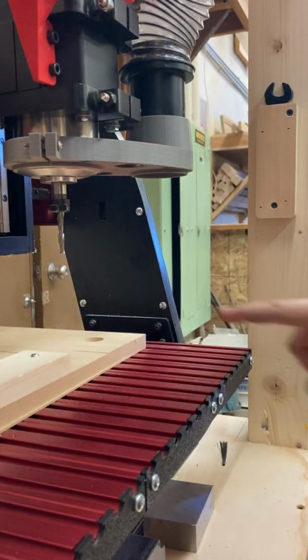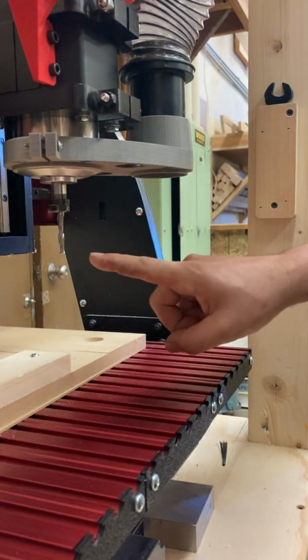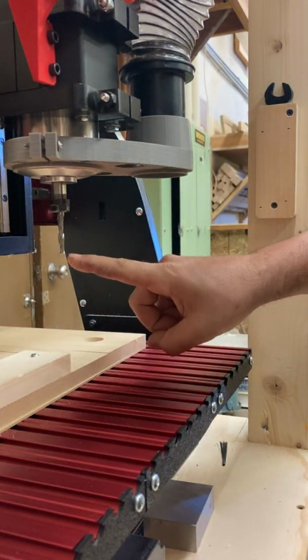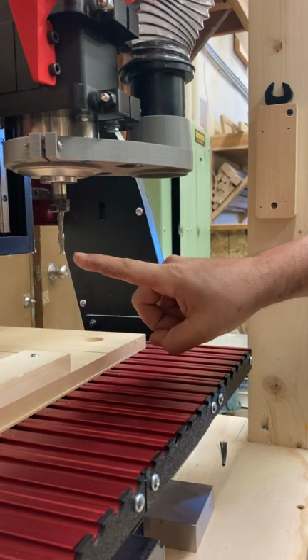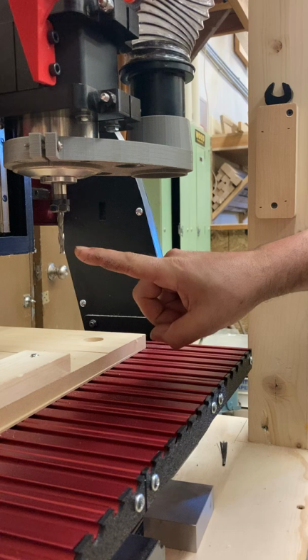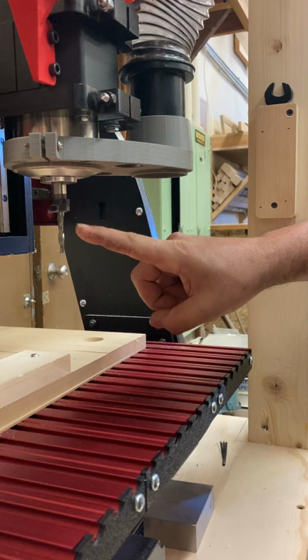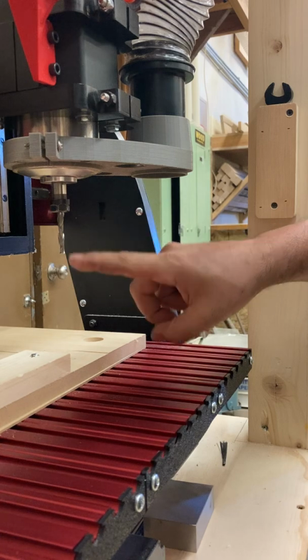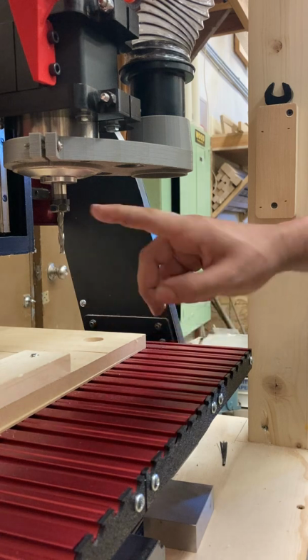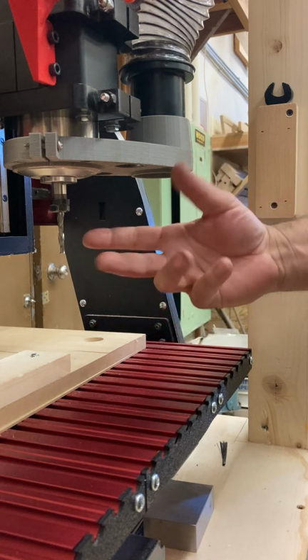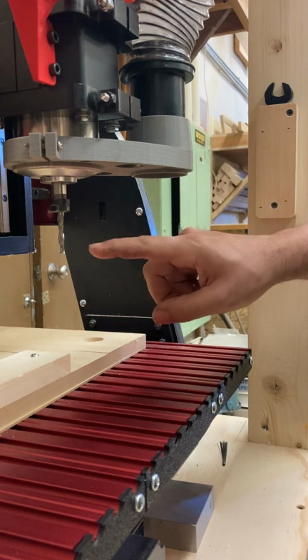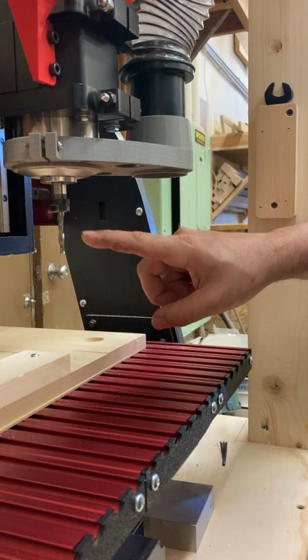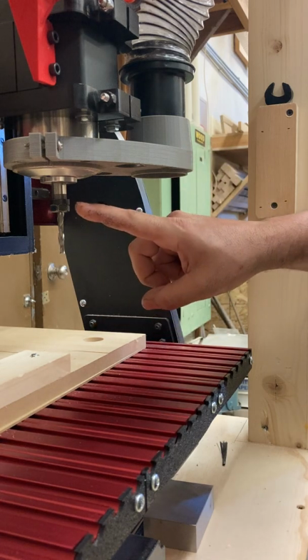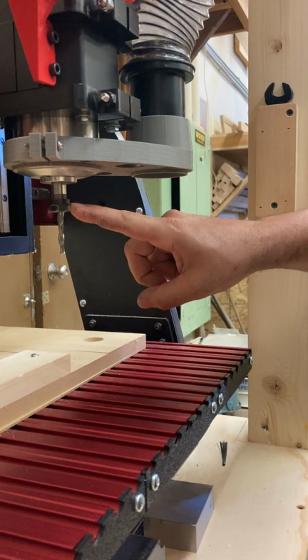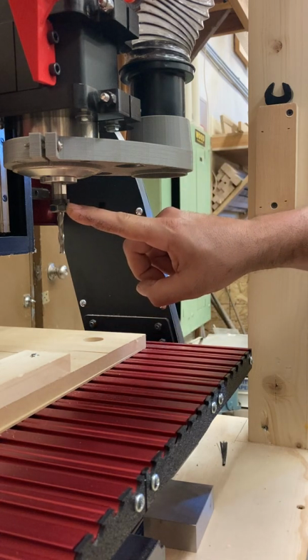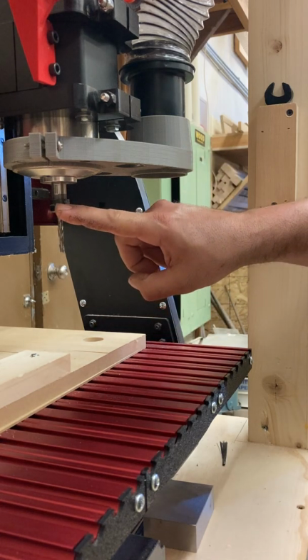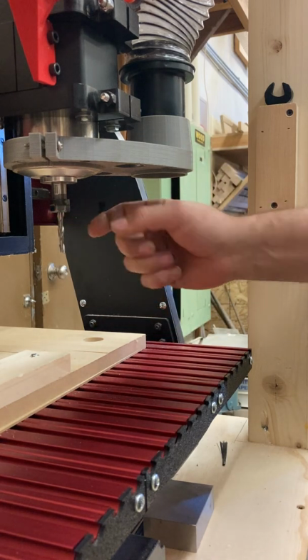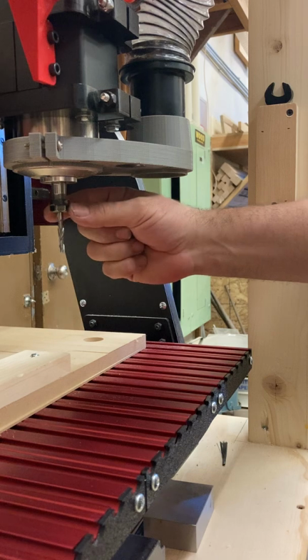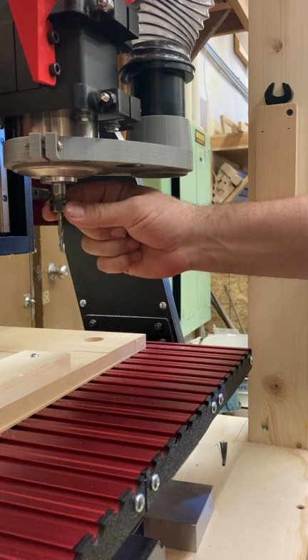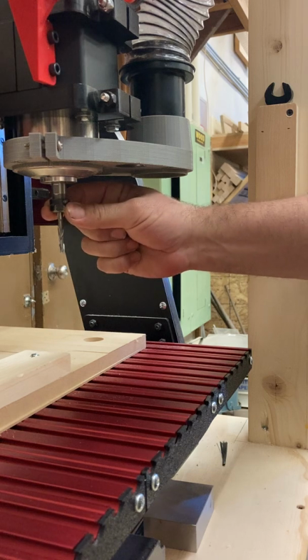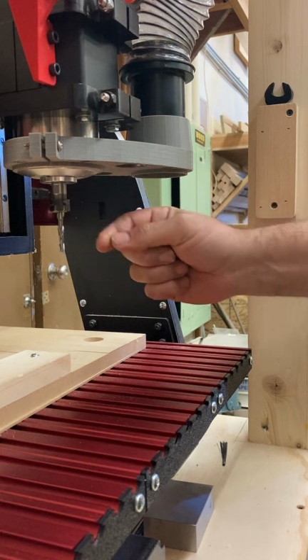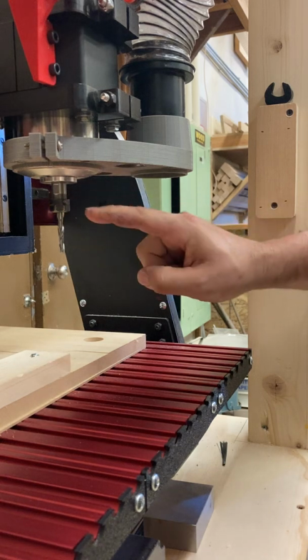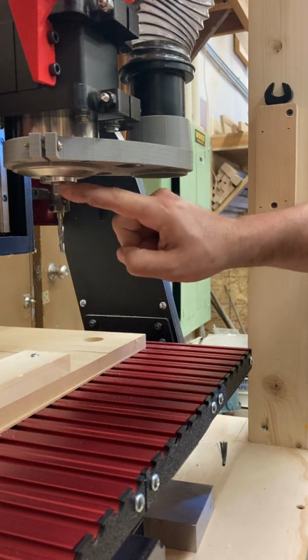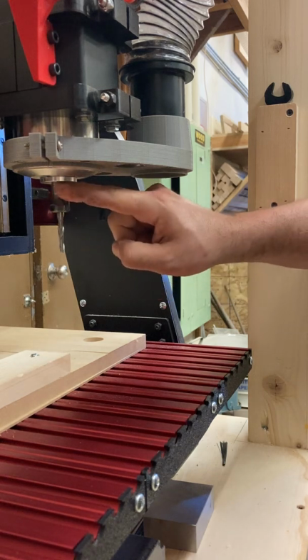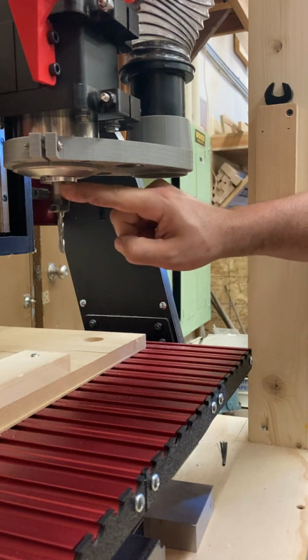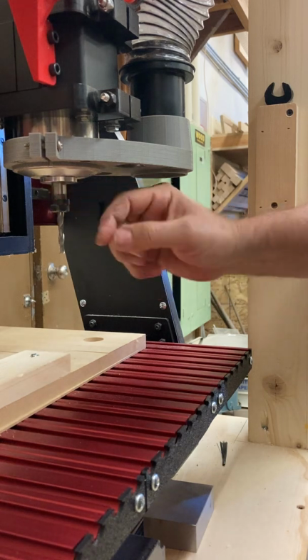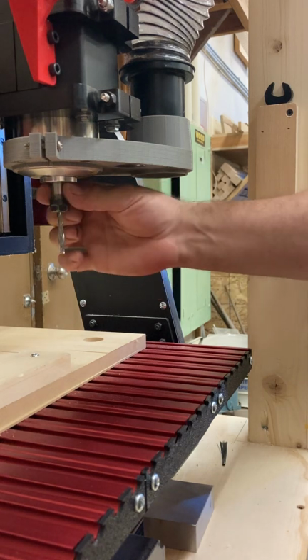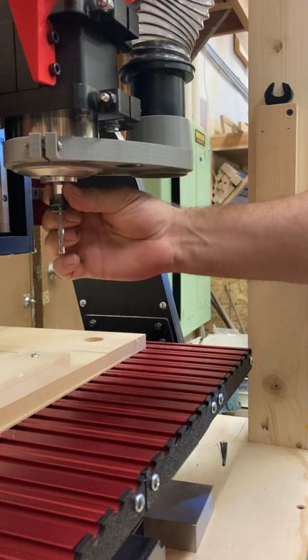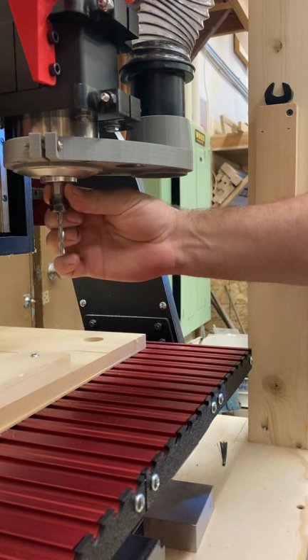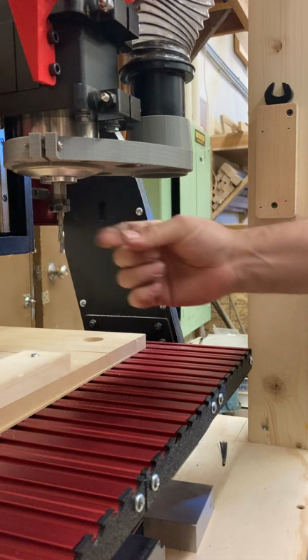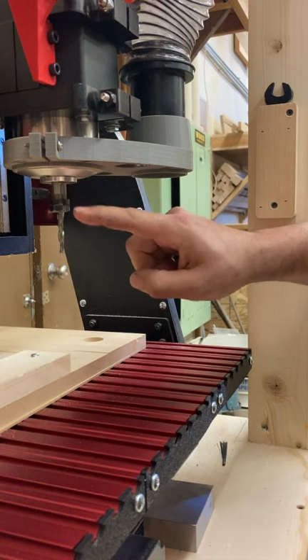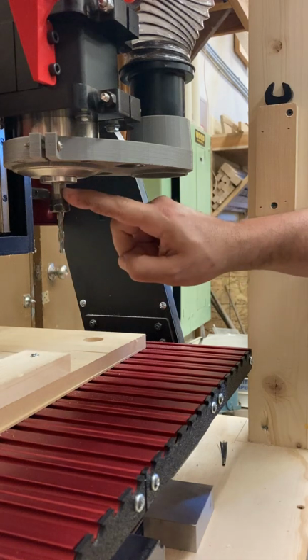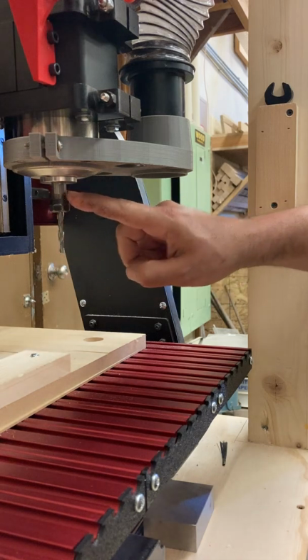Now we can see the cutter bit, the end mill, whatever we have in there. We can see the collet nut, and then there's a collet insert inside this. We can also see the arbor, which is the part of the spindle that spins and we have access to.